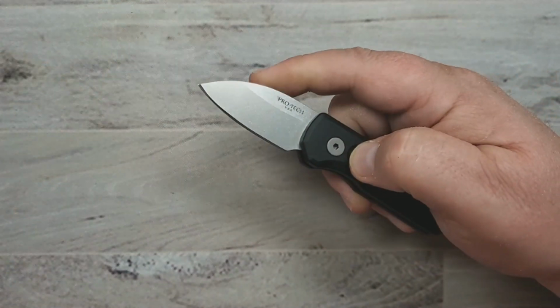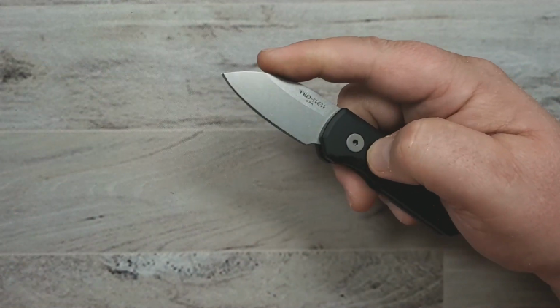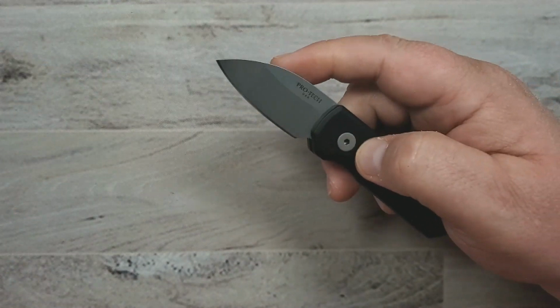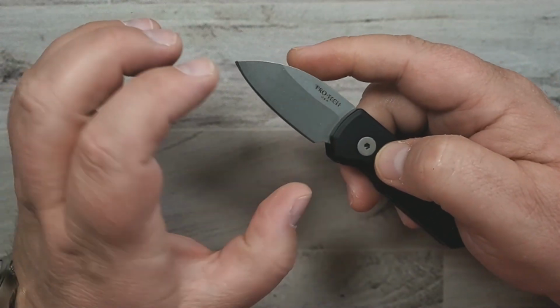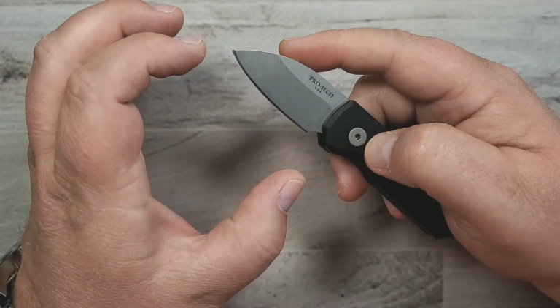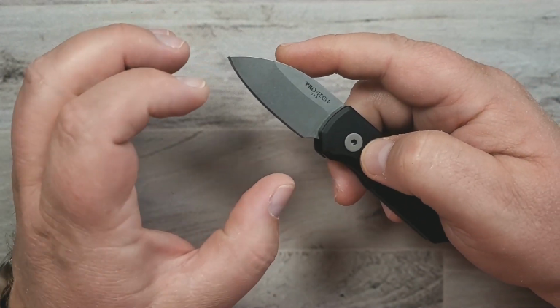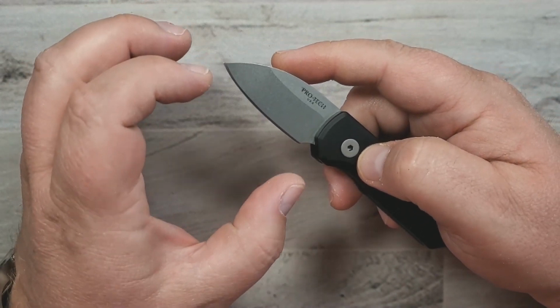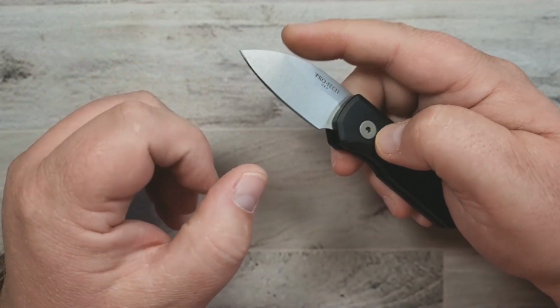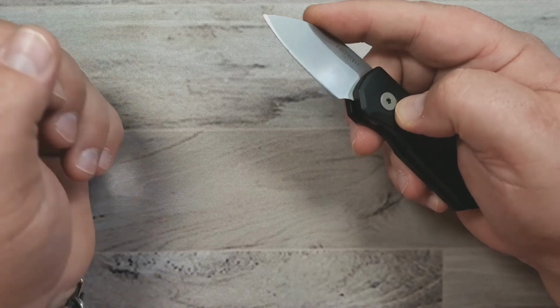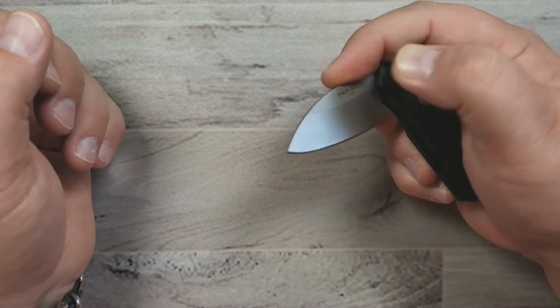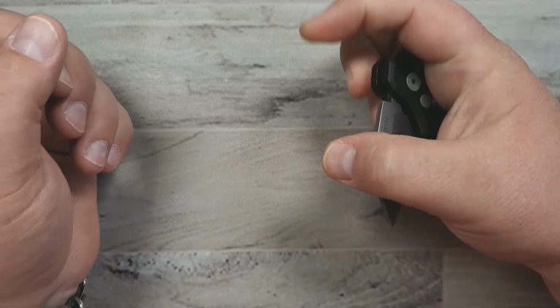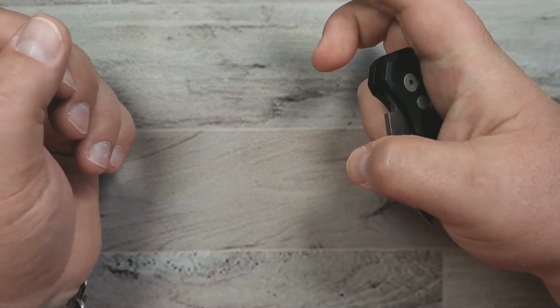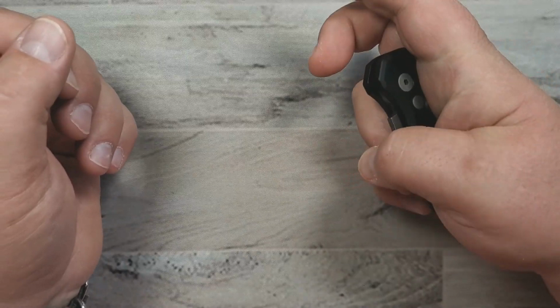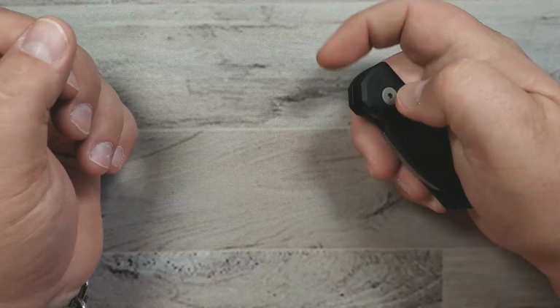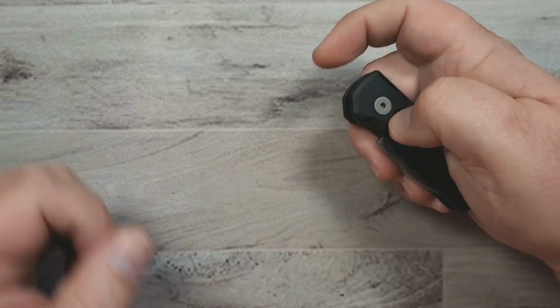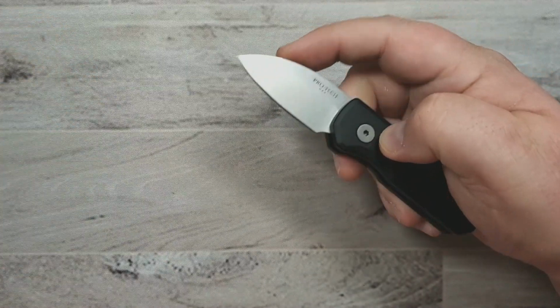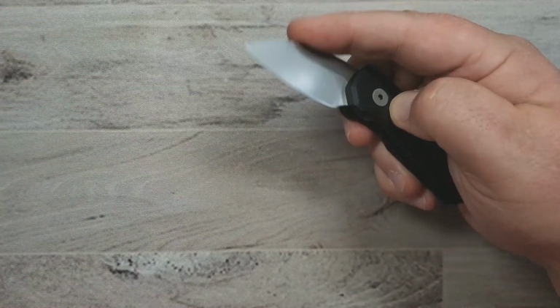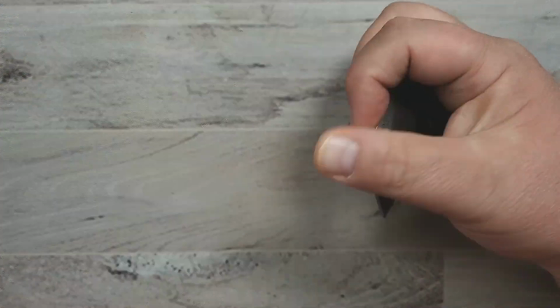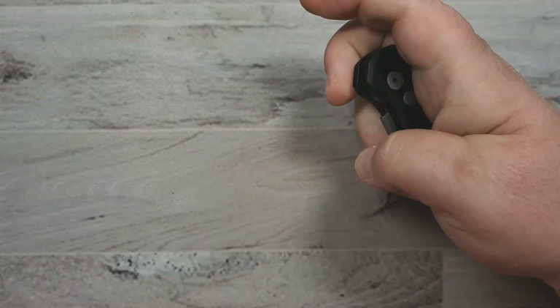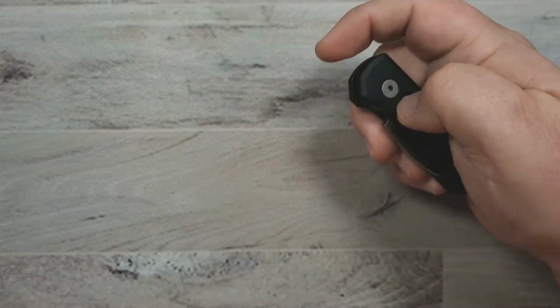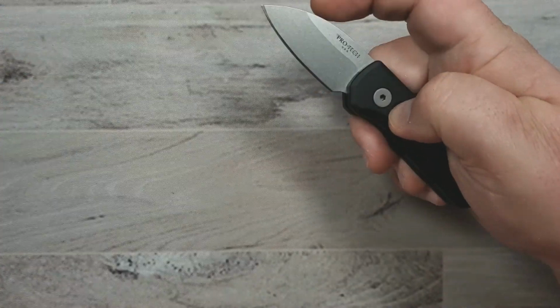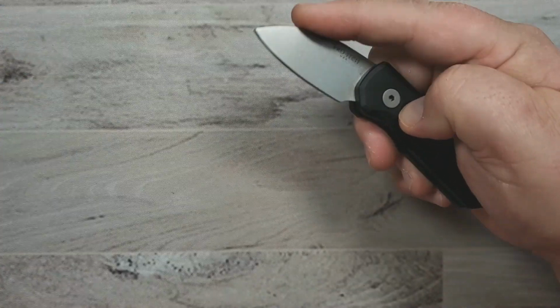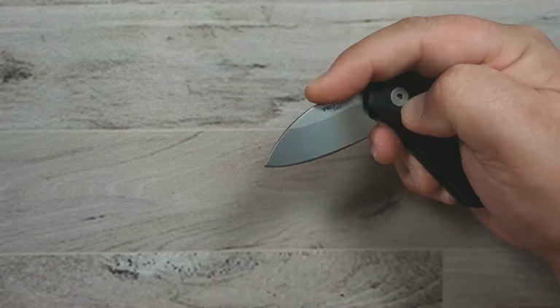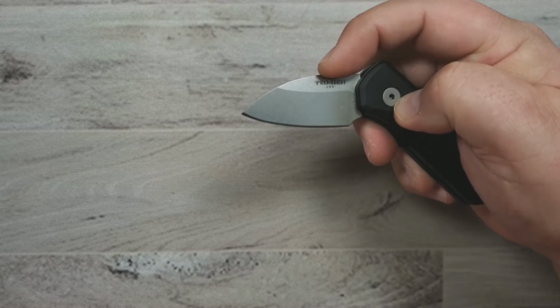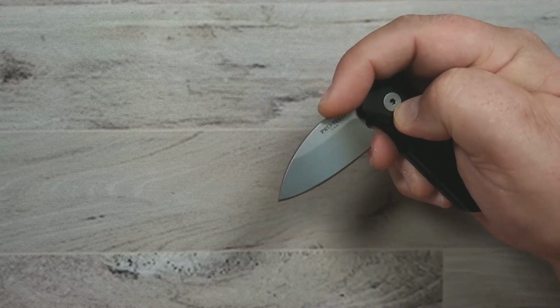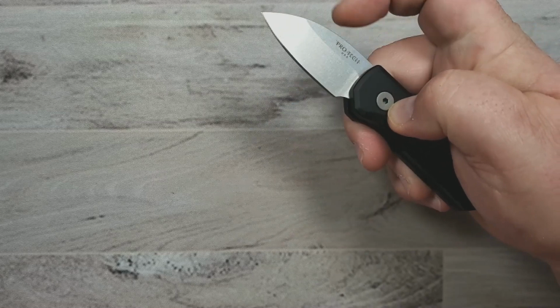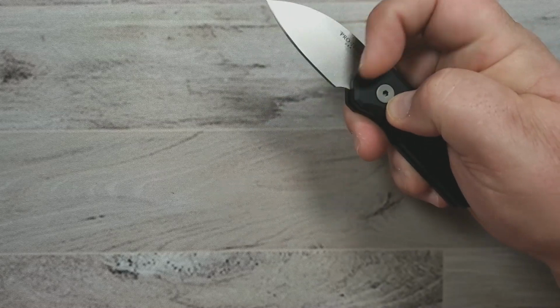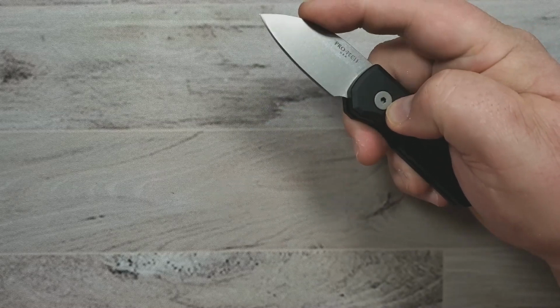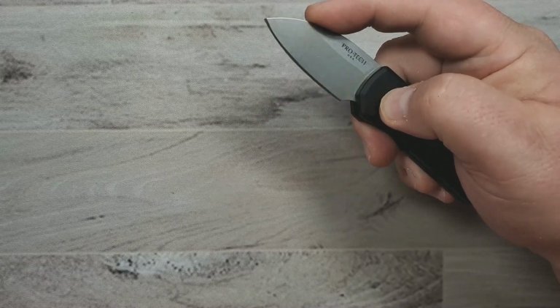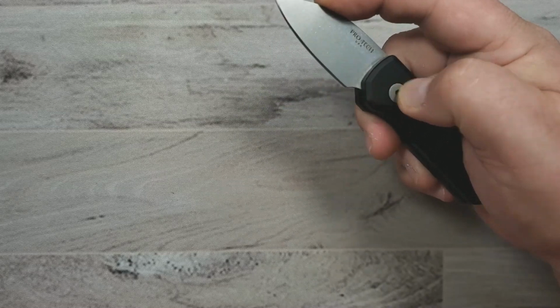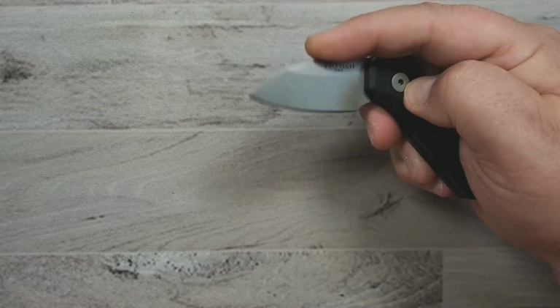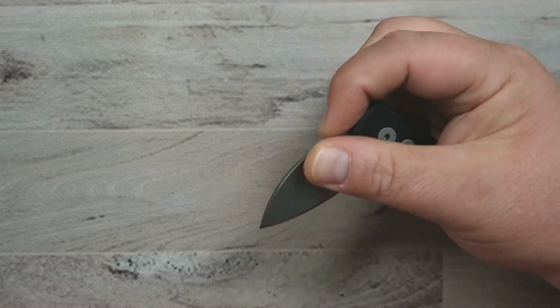The only thing I've noticed is because the blade is so small, it does take a little bit of getting used to on how you want to close it, because you can kind of lose control of it just because it's a bit on the smaller side.